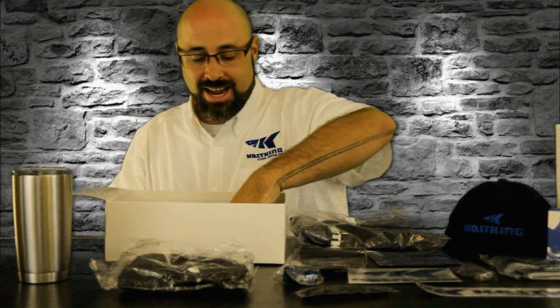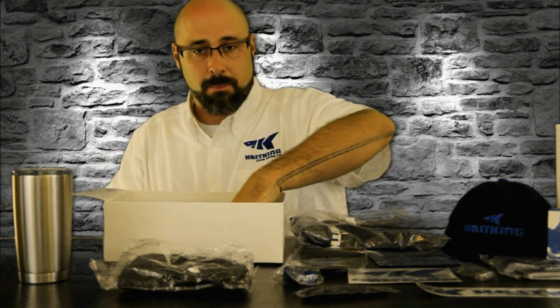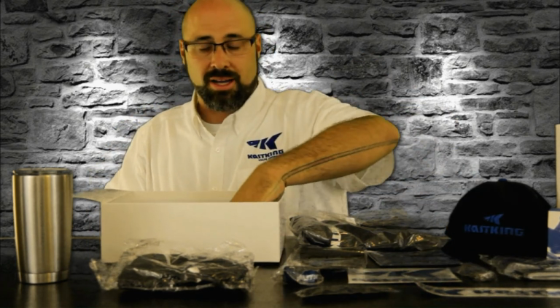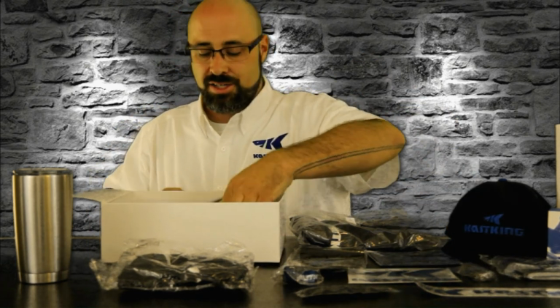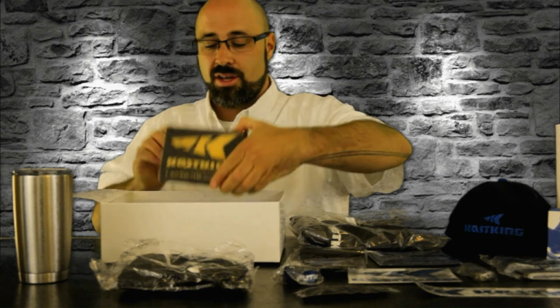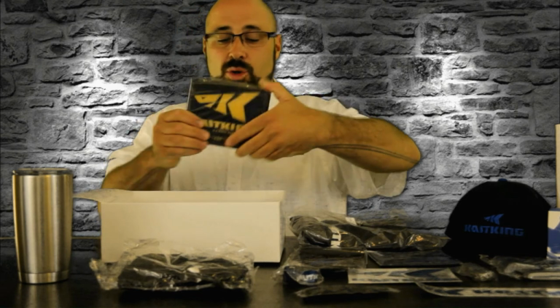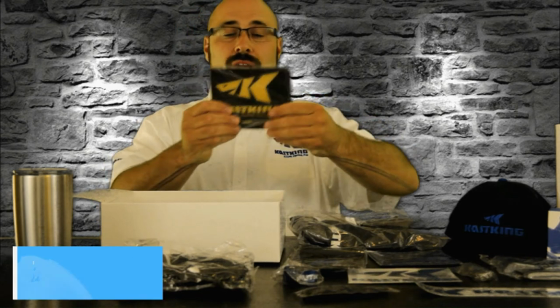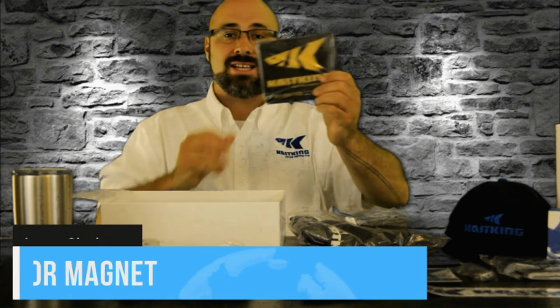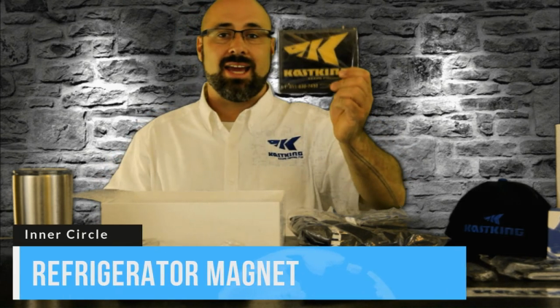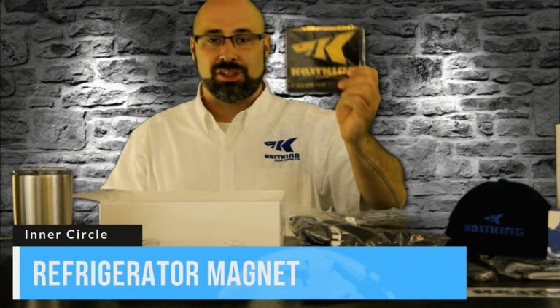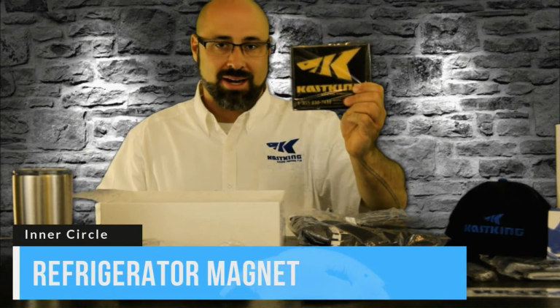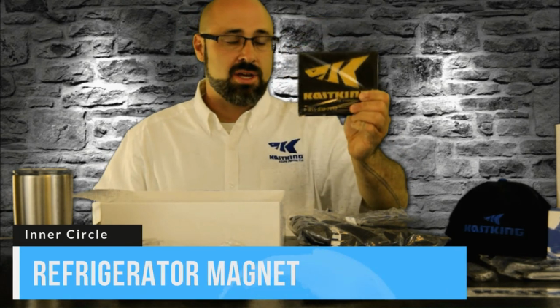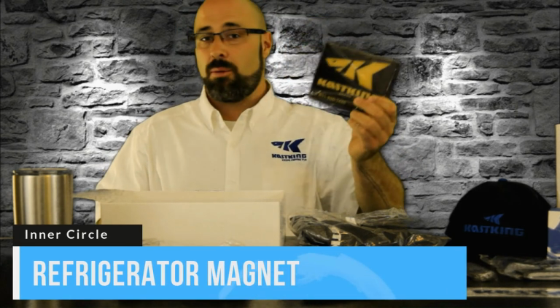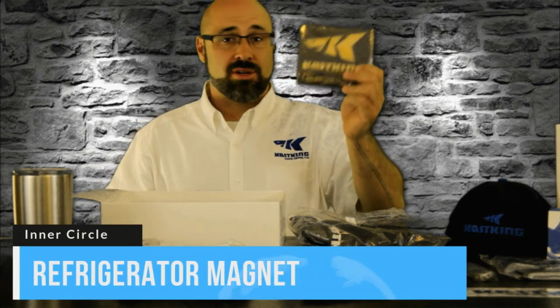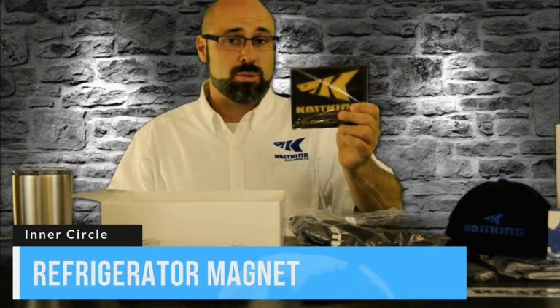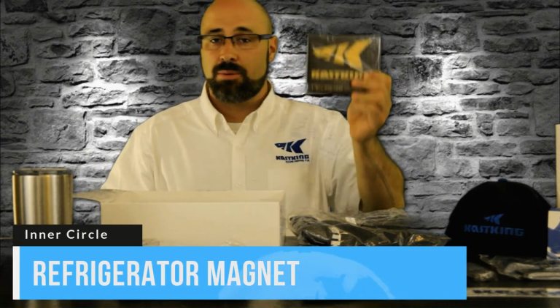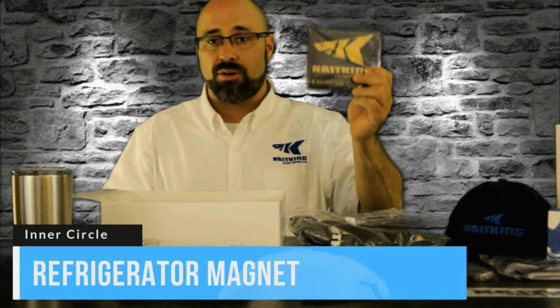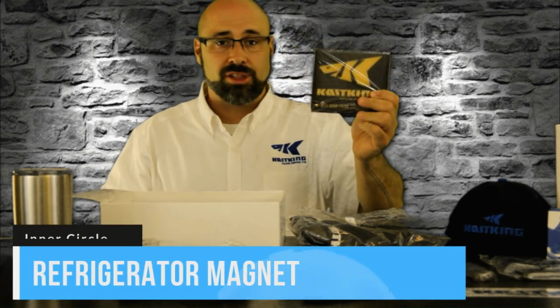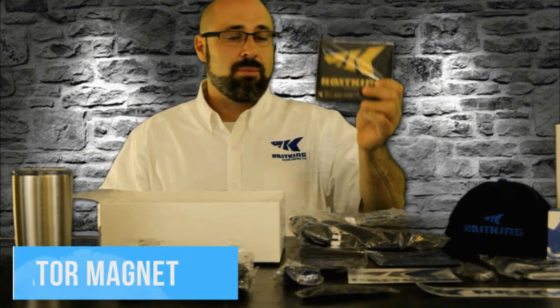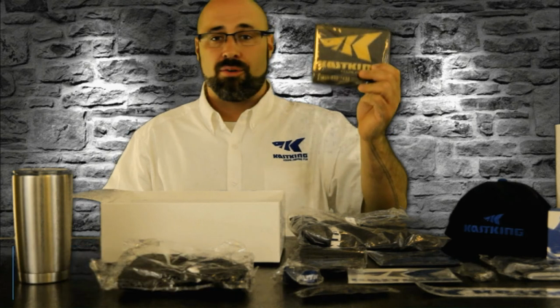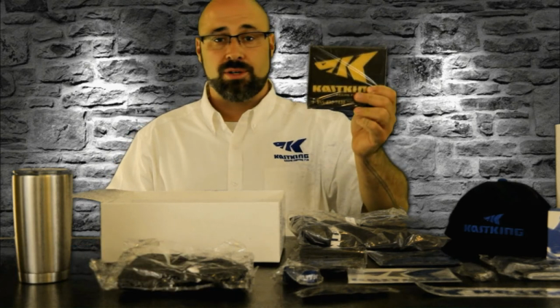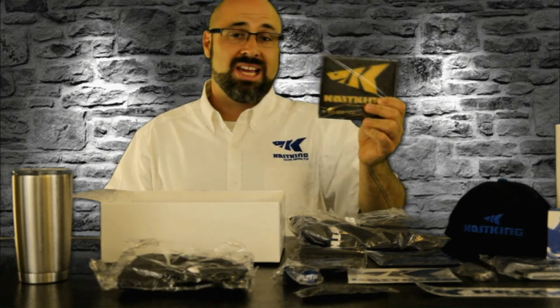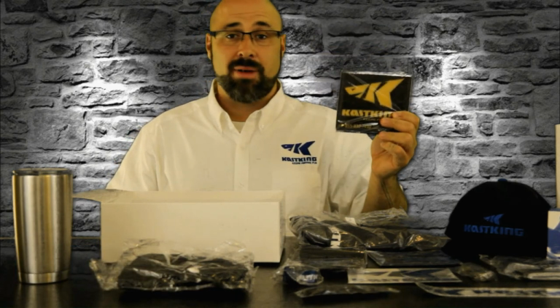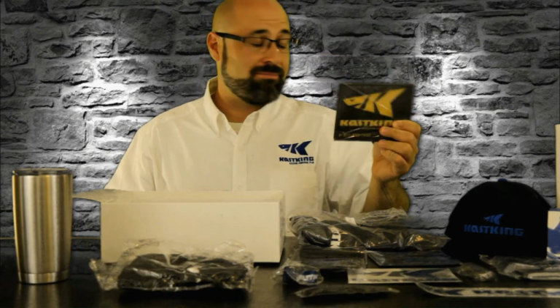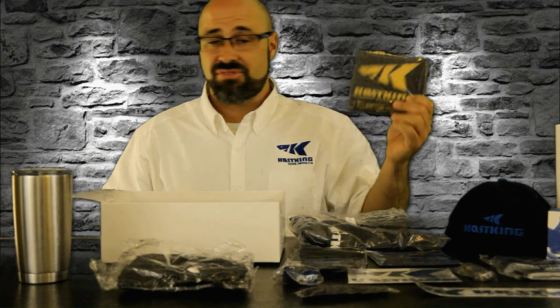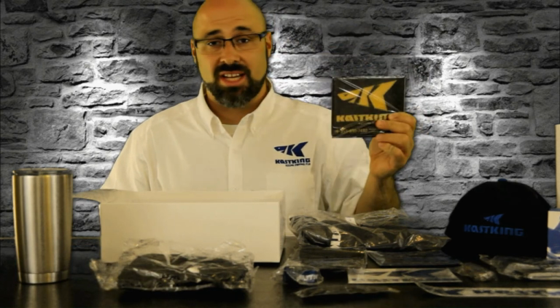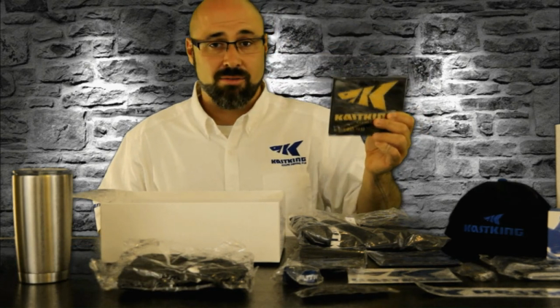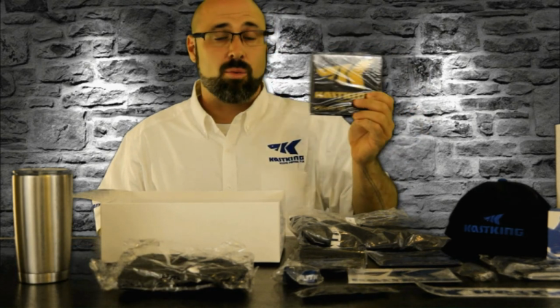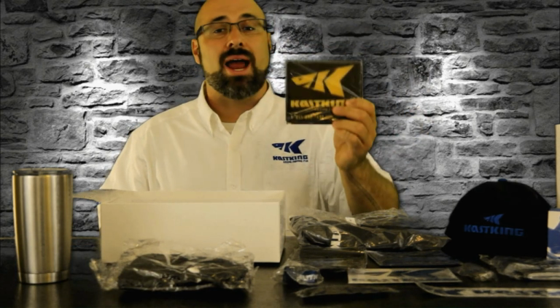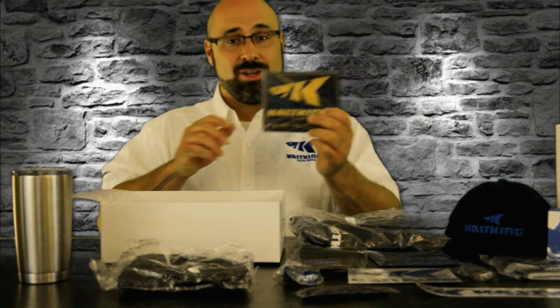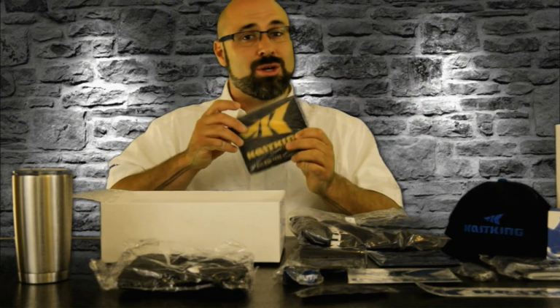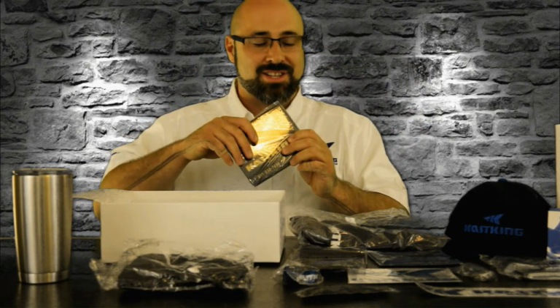Last but not least, some cool Casking kitchen magnets. You can put these on your toolbox, put them on your fridge, put them on your freezer, anything metal — stick it there and remember why you chose Casking.